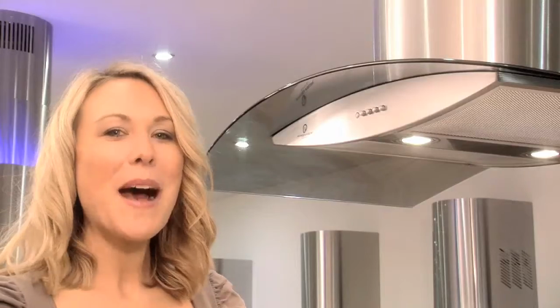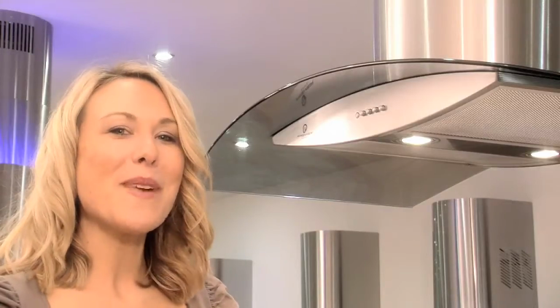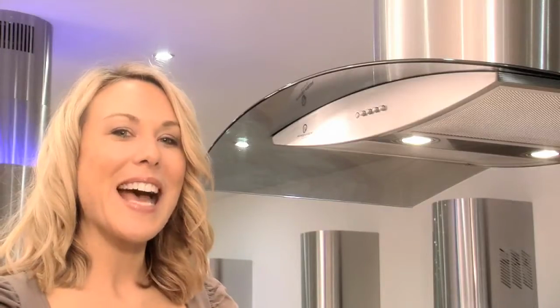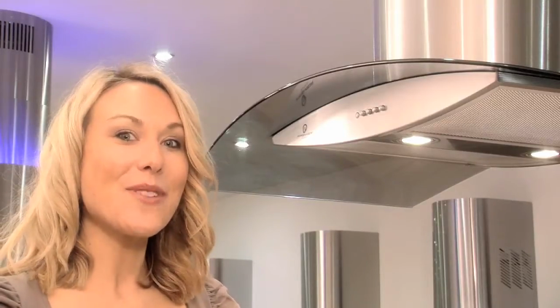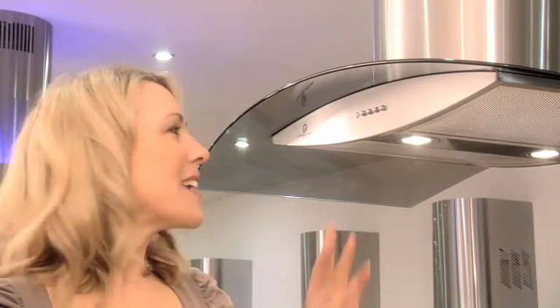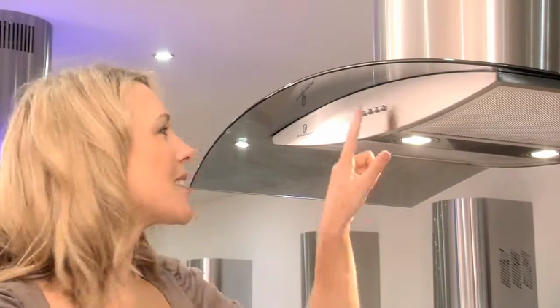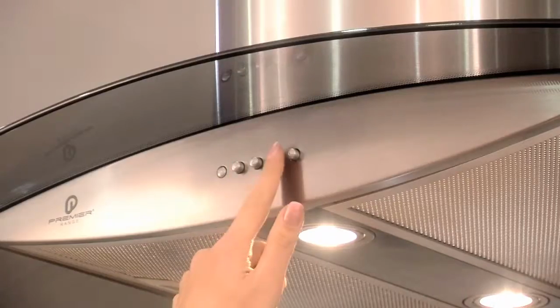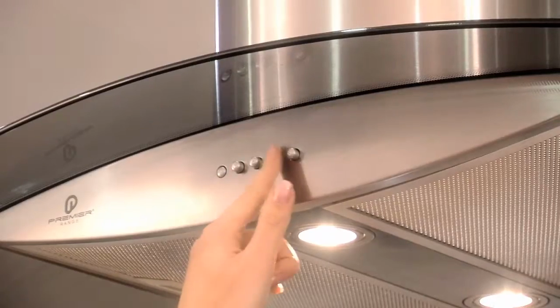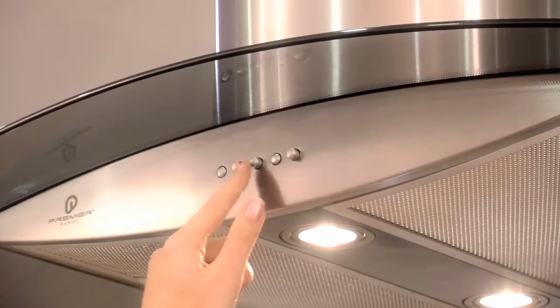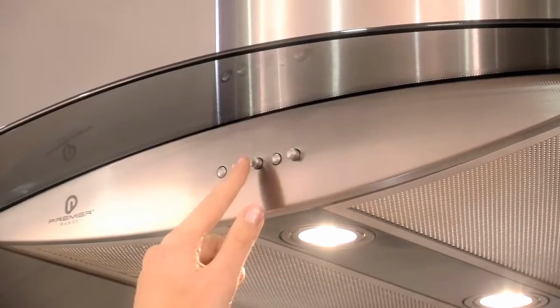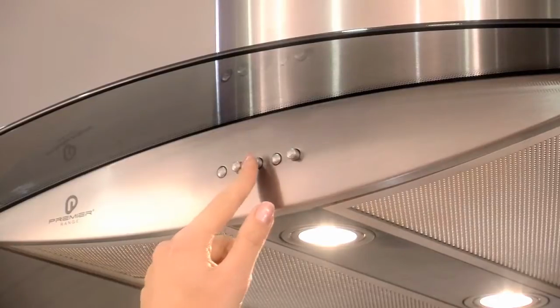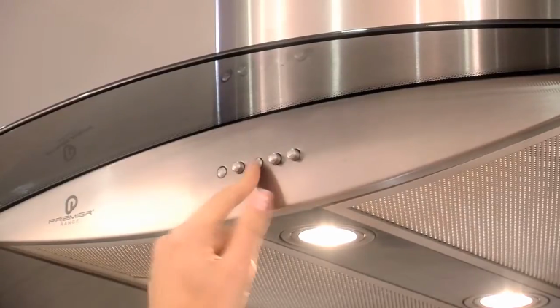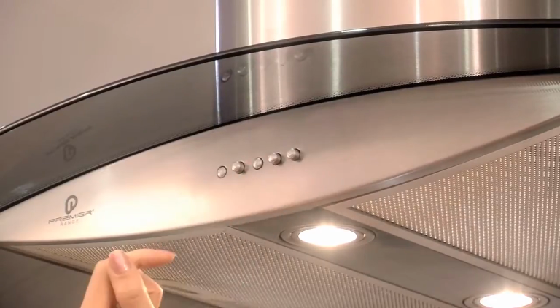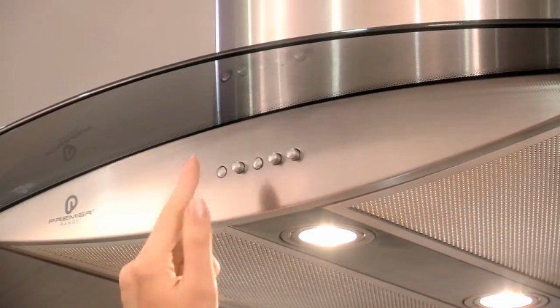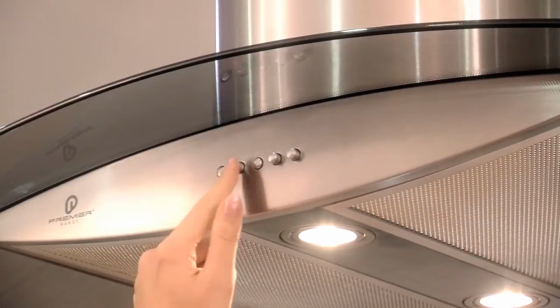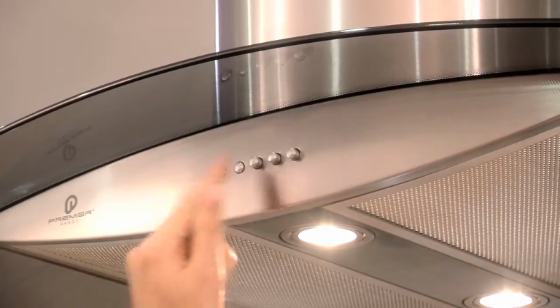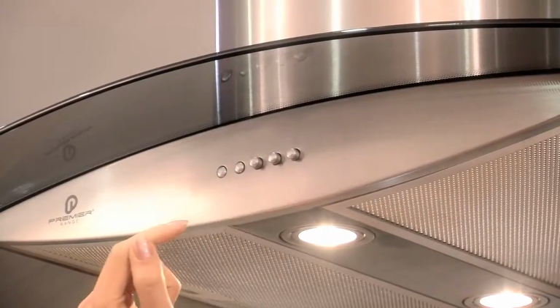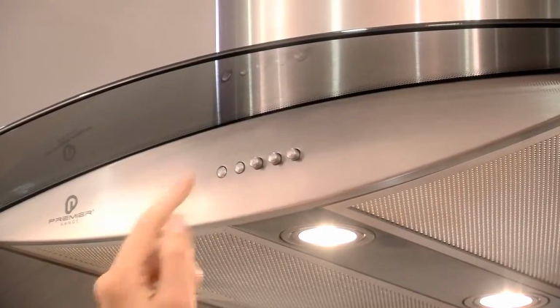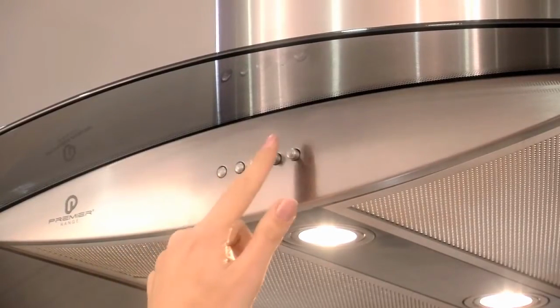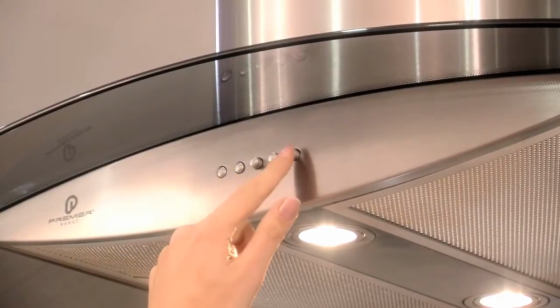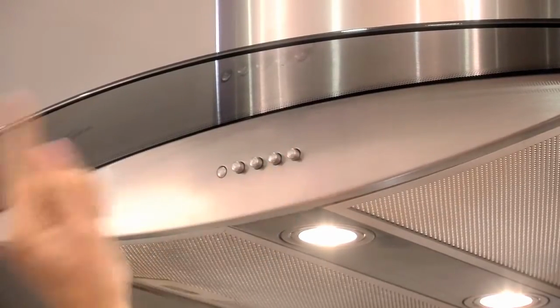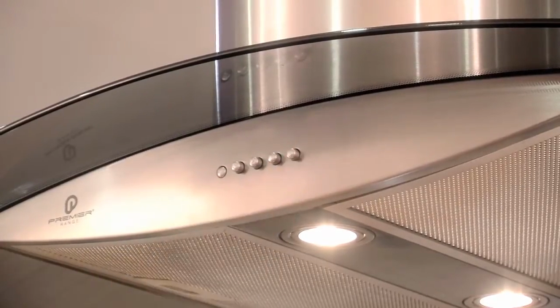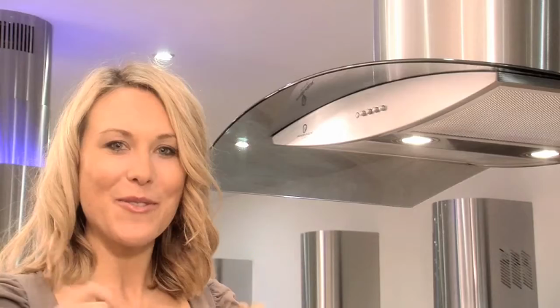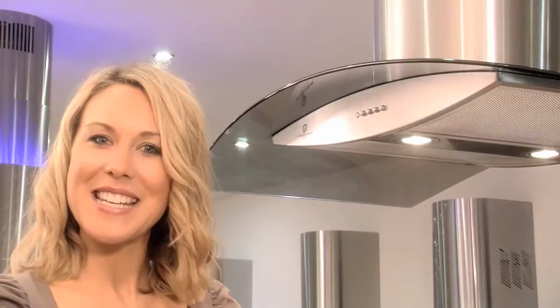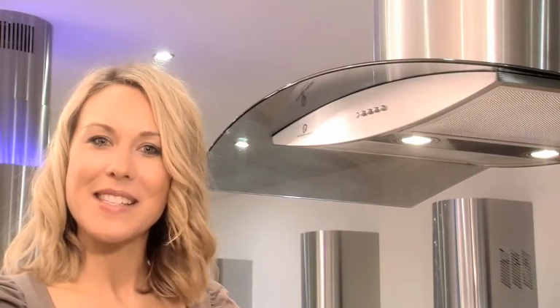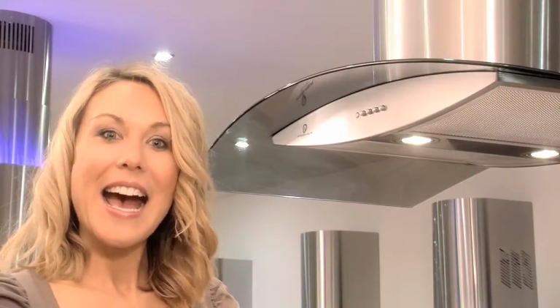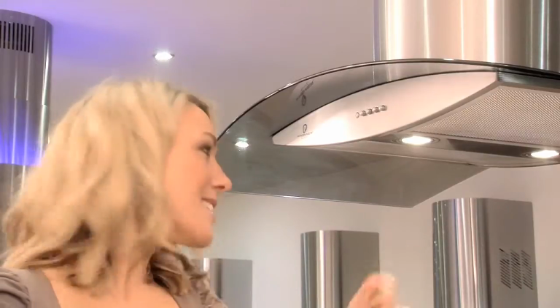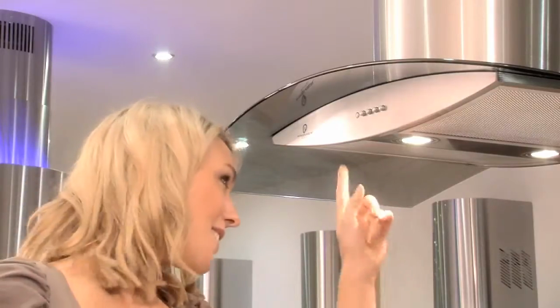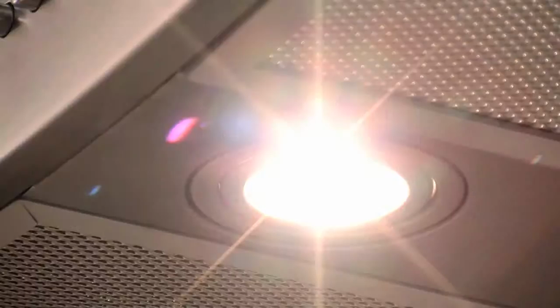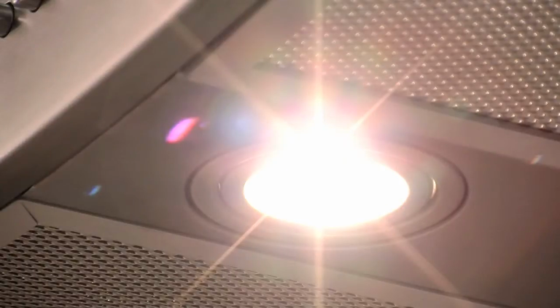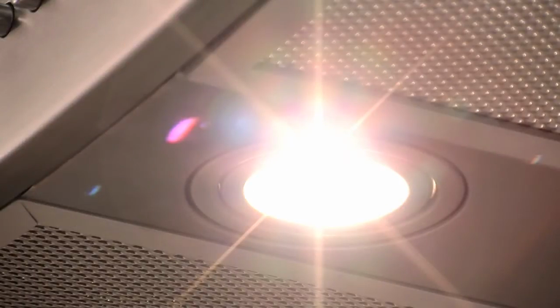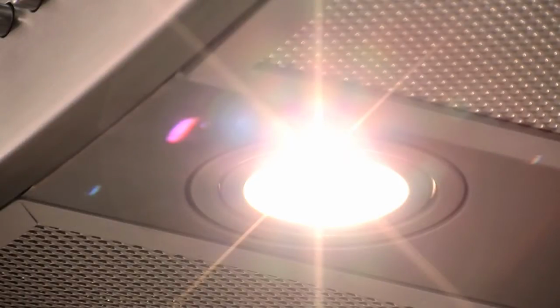The powerful motor has three speeds, which gives you ultimate controllability at your fingertips, and the halogen lights are bright and efficient.